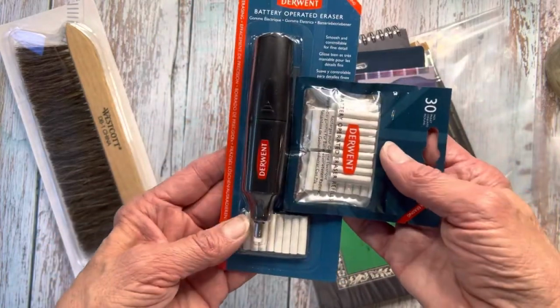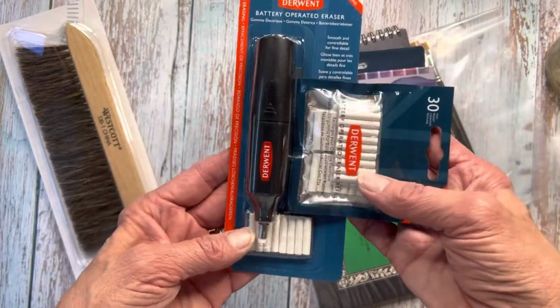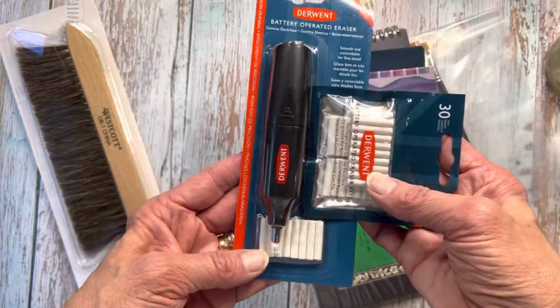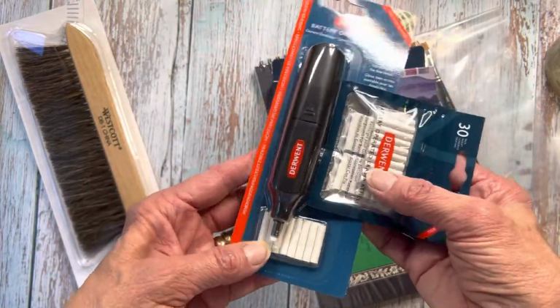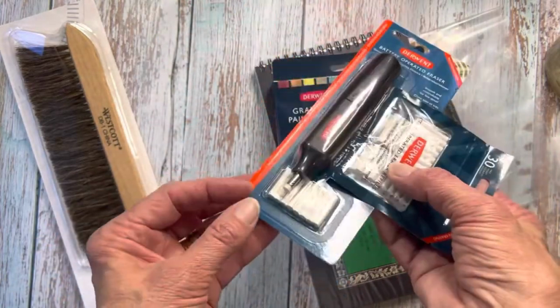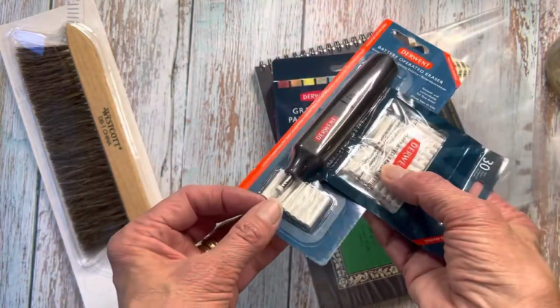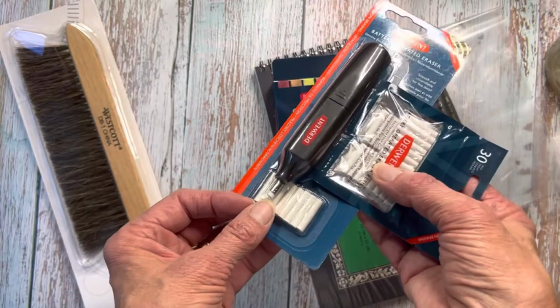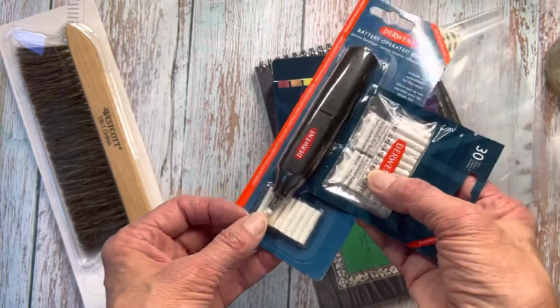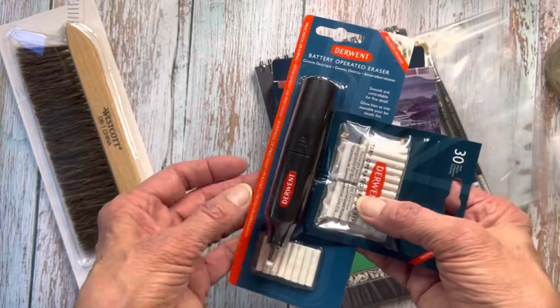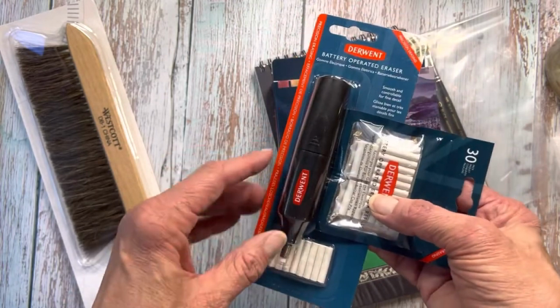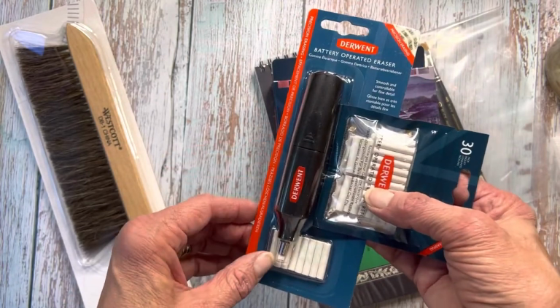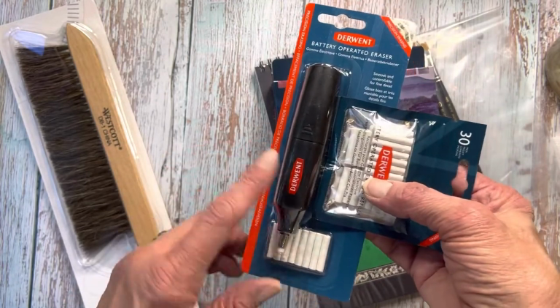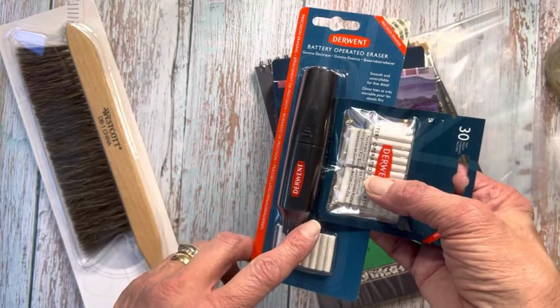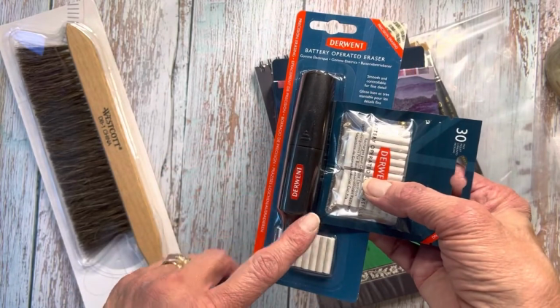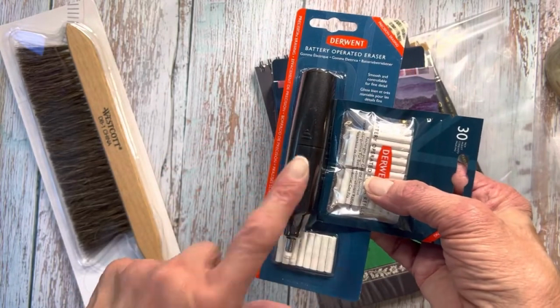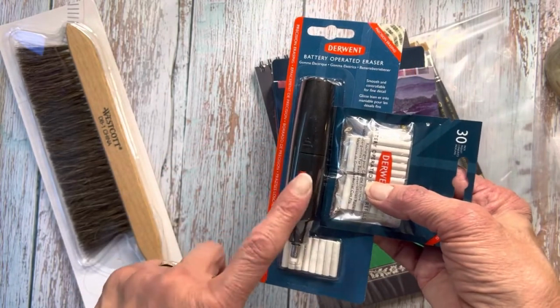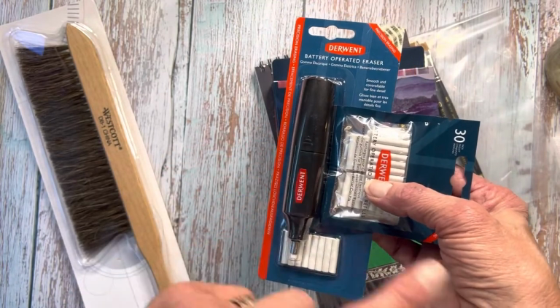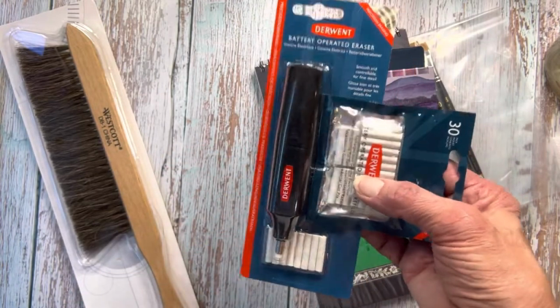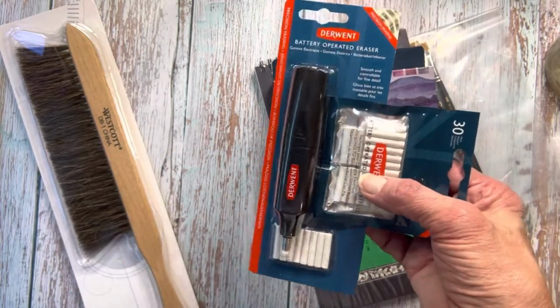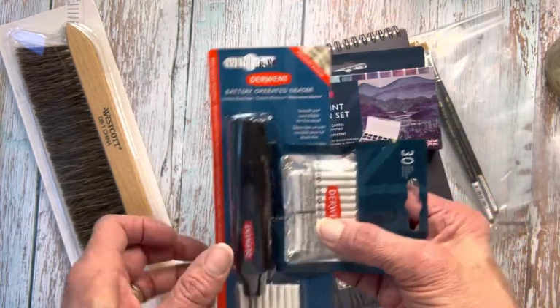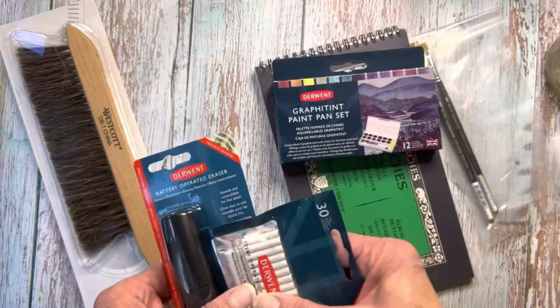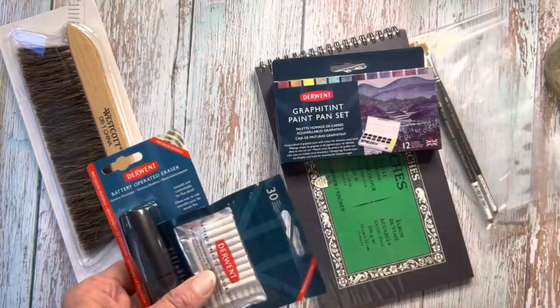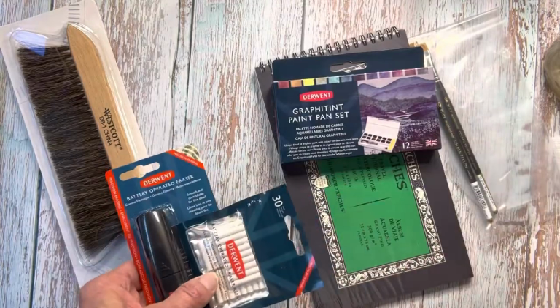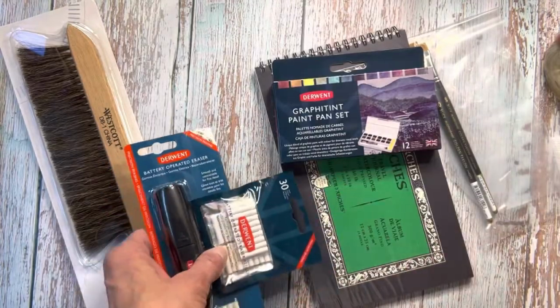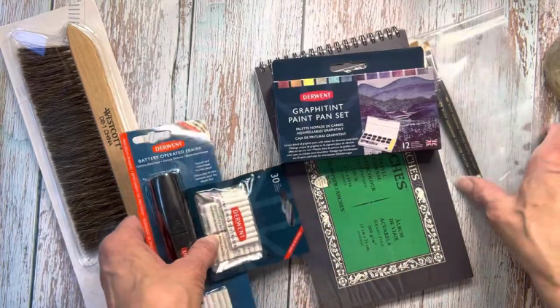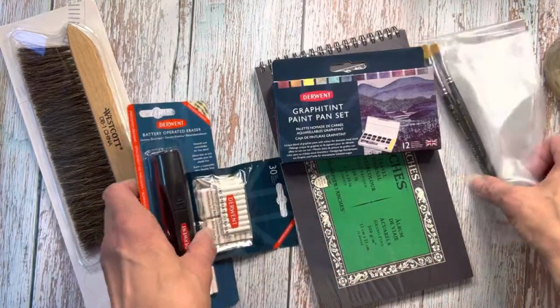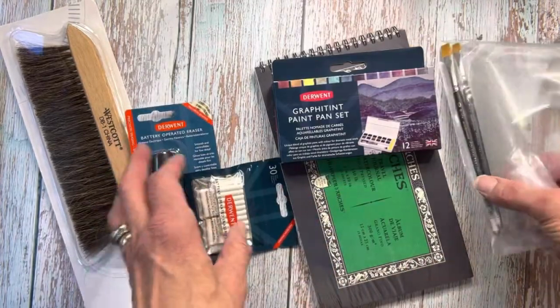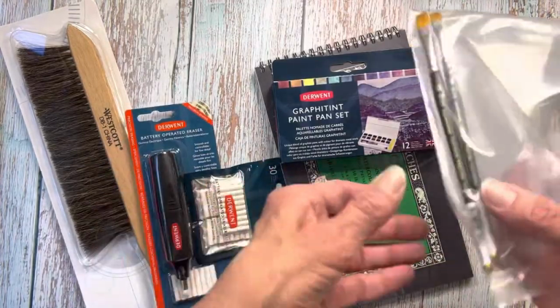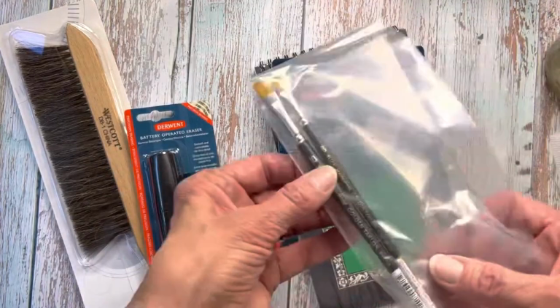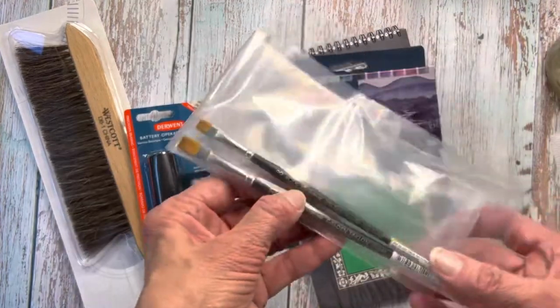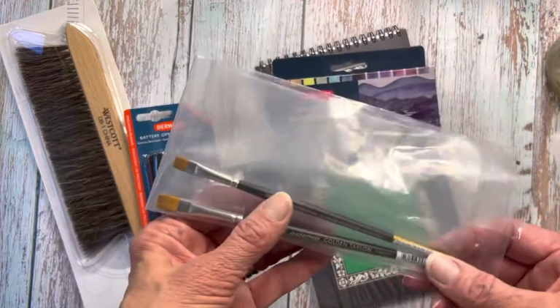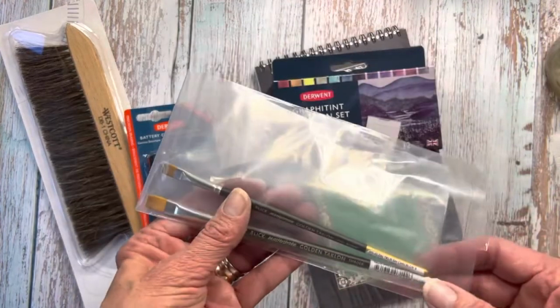And this I'm very excited to use. It's a battery operated eraser by Derwent. You can get in there with a real fine point and erase highlights after you've drawn something, or if you need to erase in a really narrow spot.